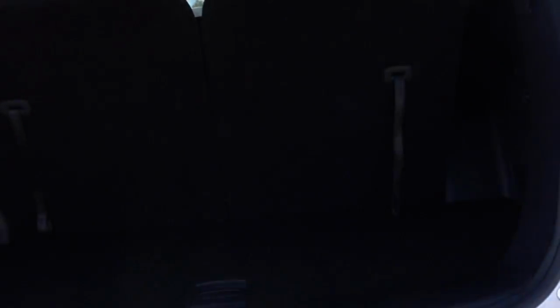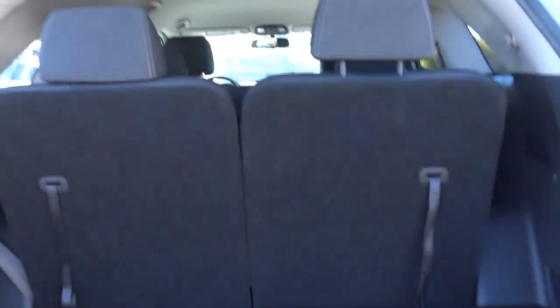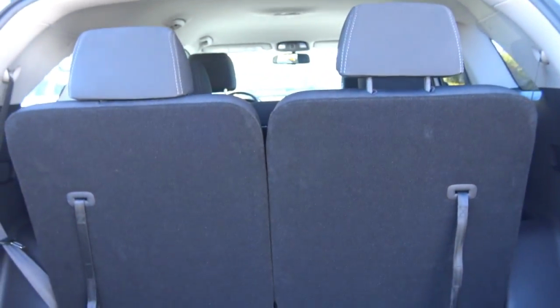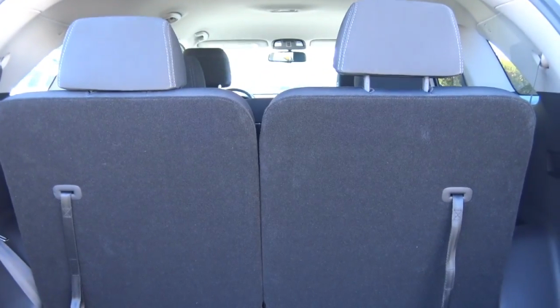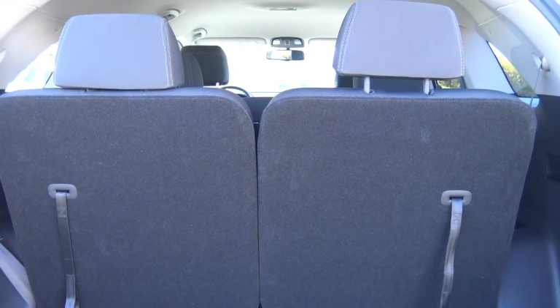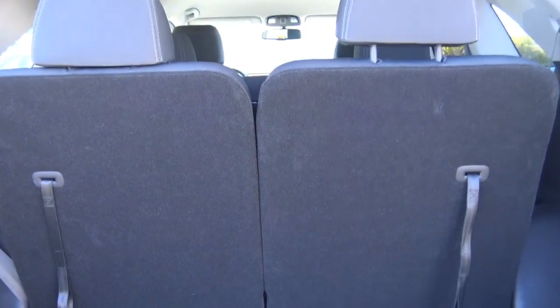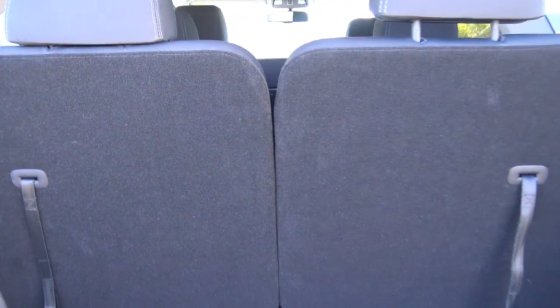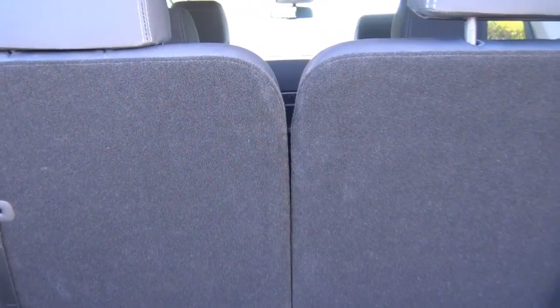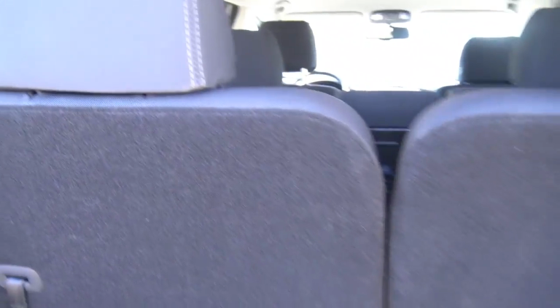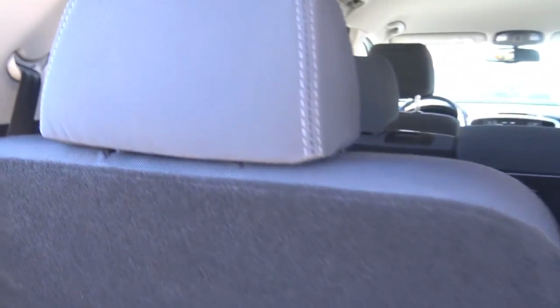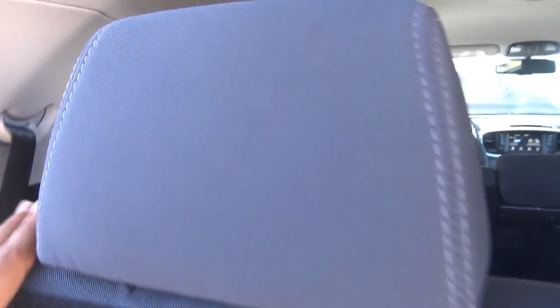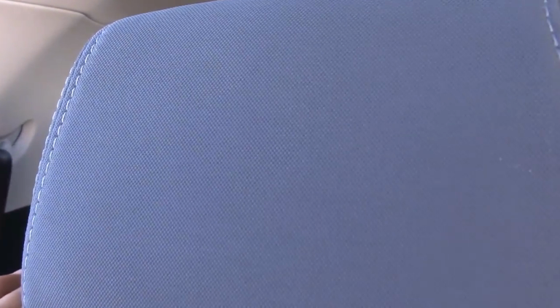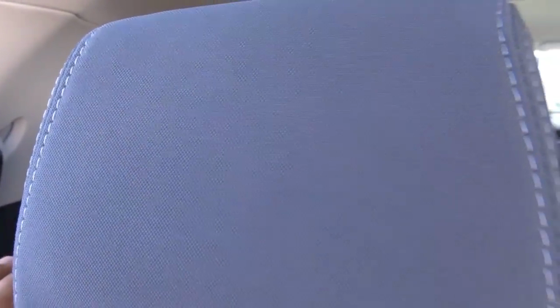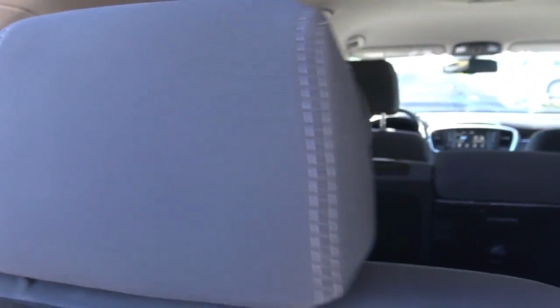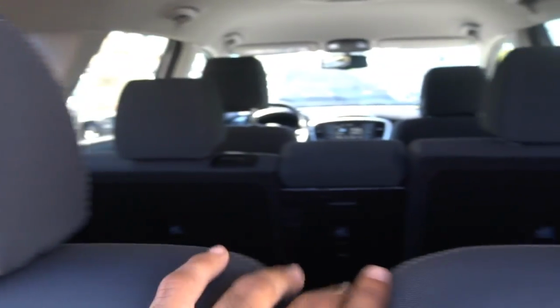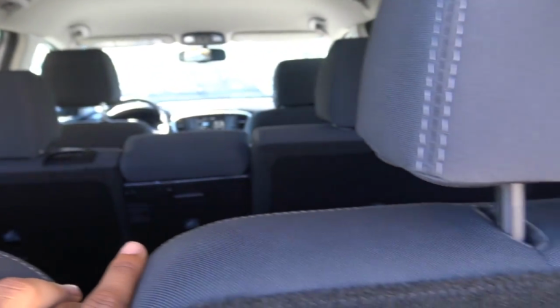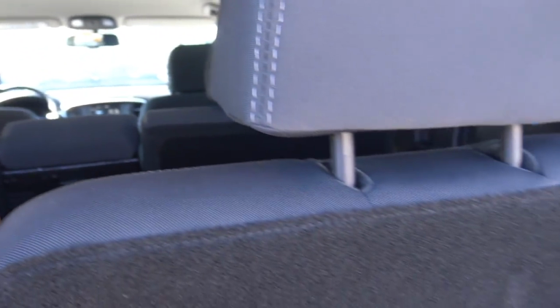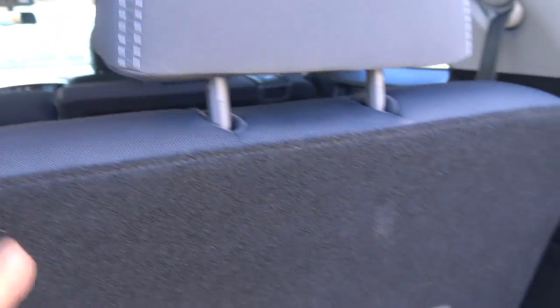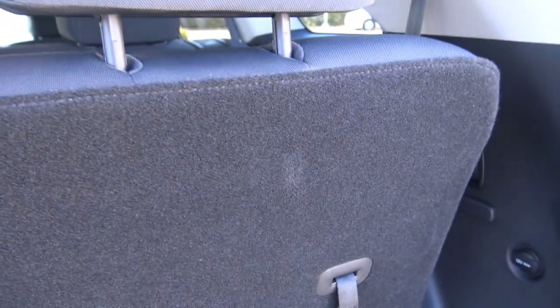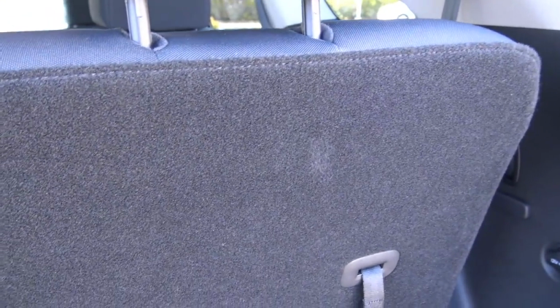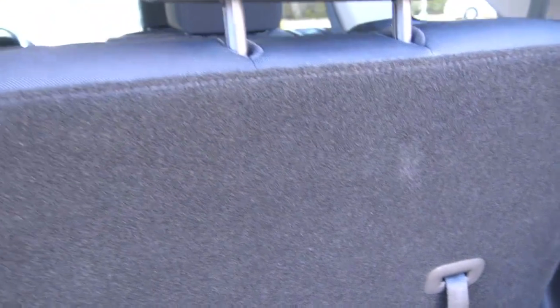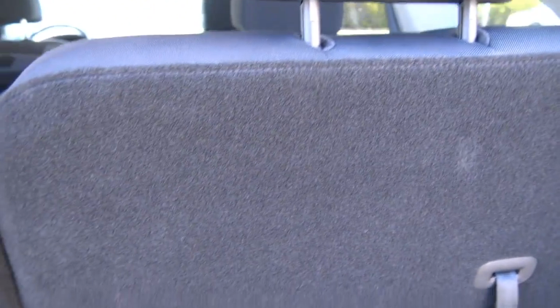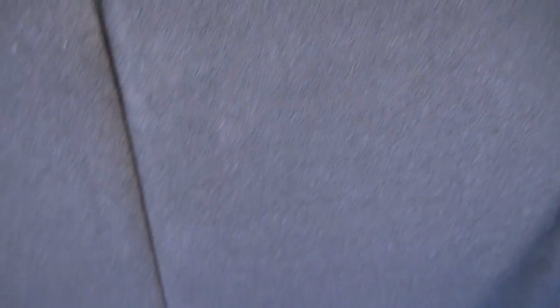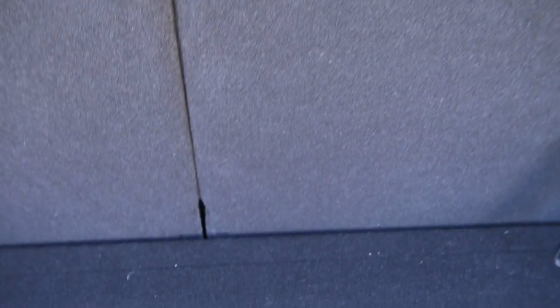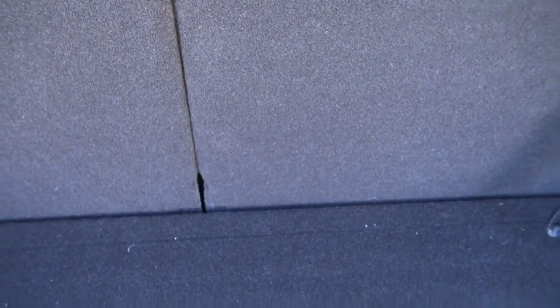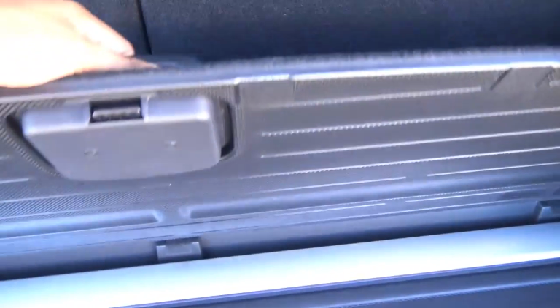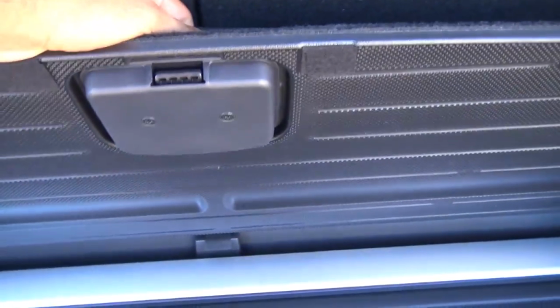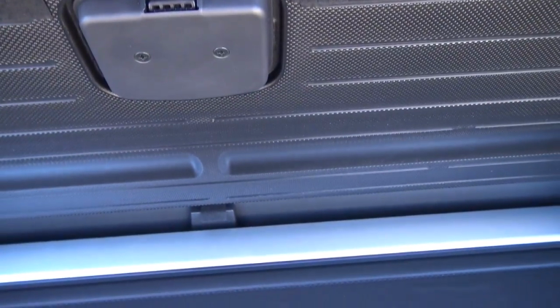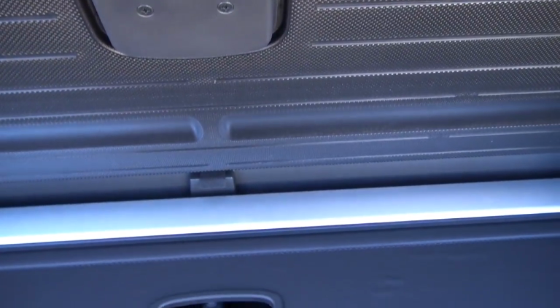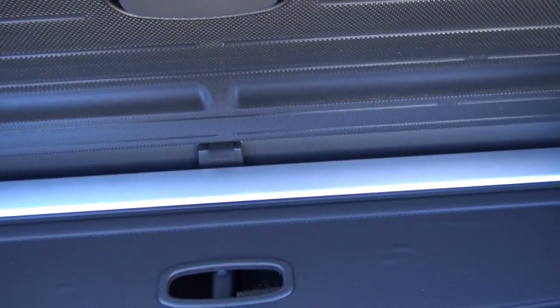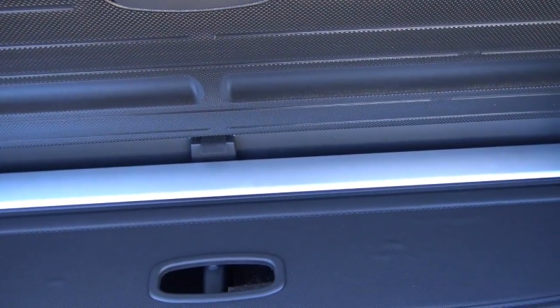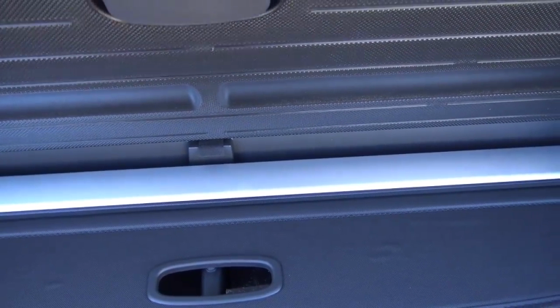Back here in the Sorento, there's plenty of cargo space. You have a third row of seats, and you can fold the seats down if you want to maximize your cargo space. You also have your cargo cover located right there.